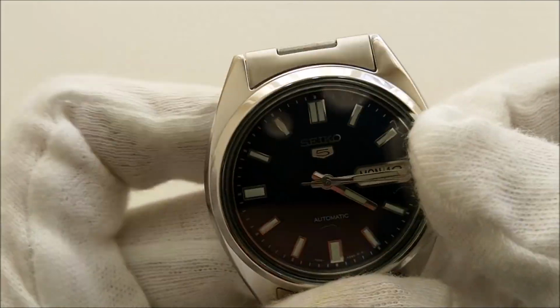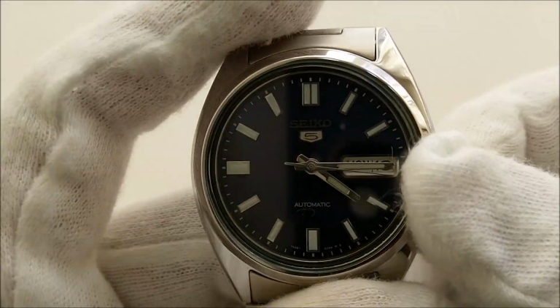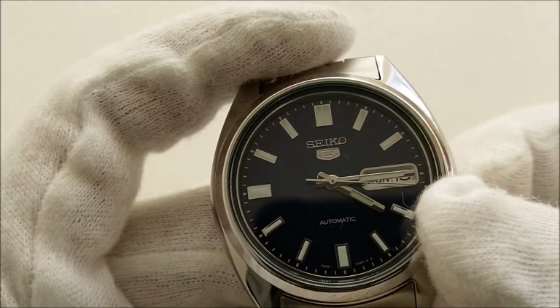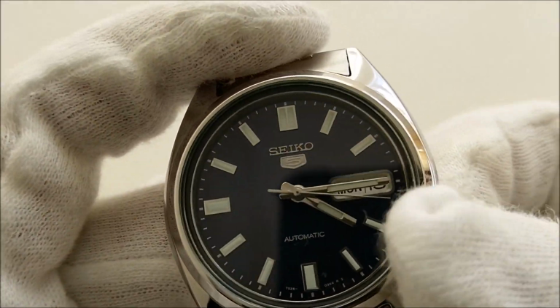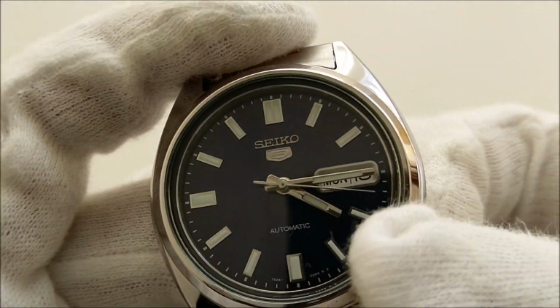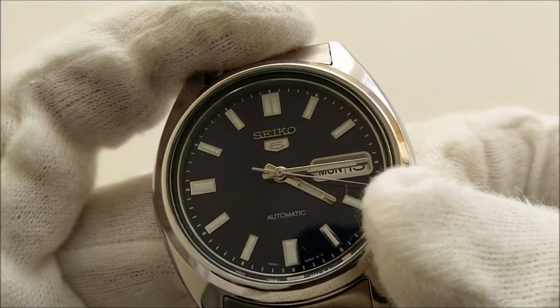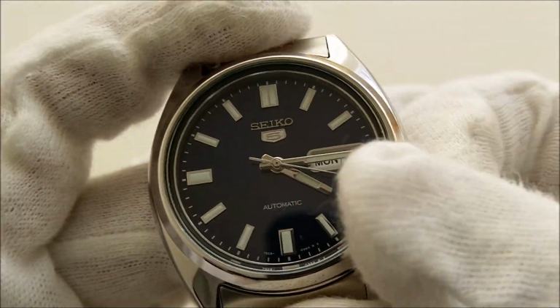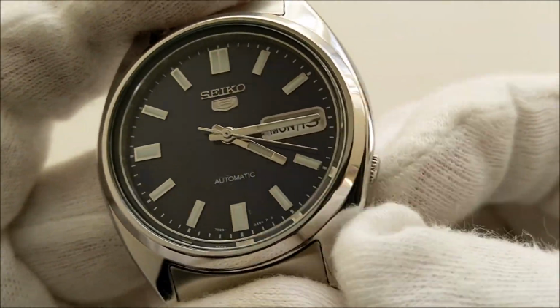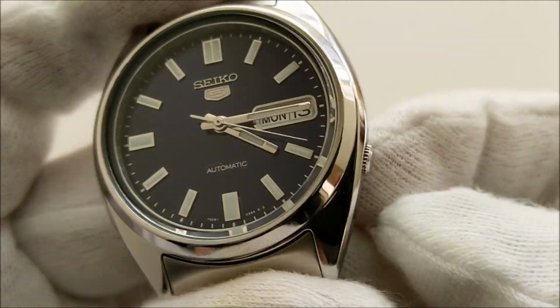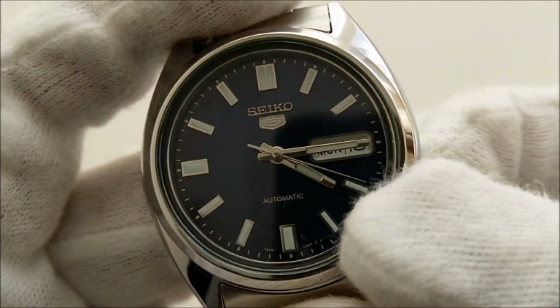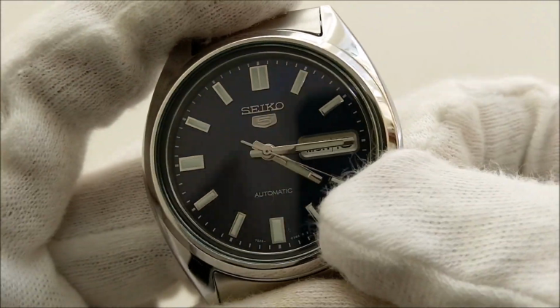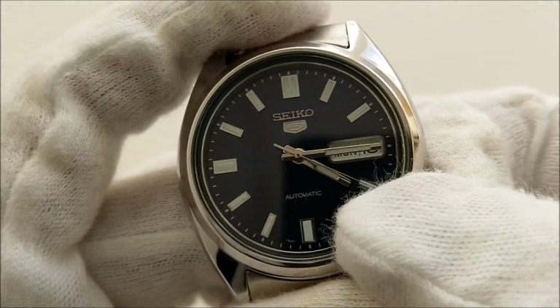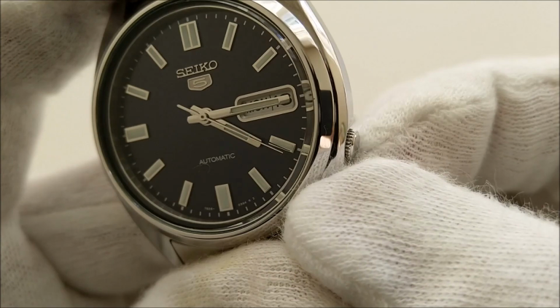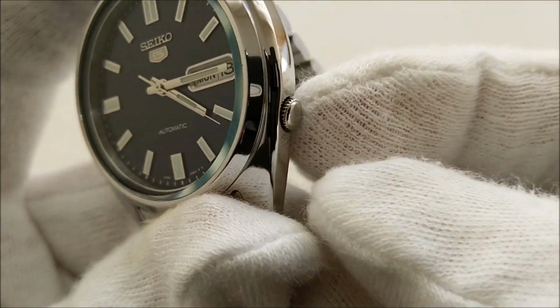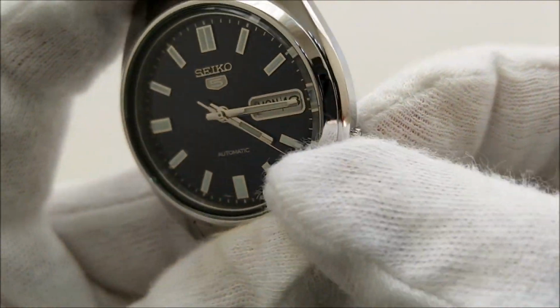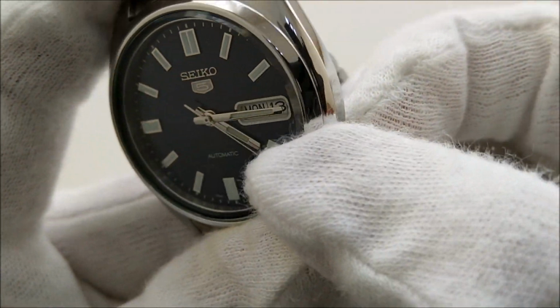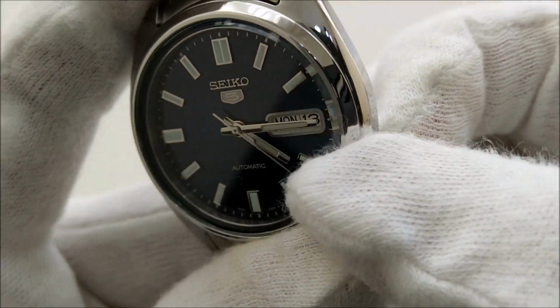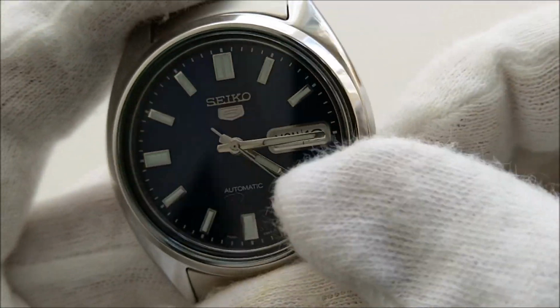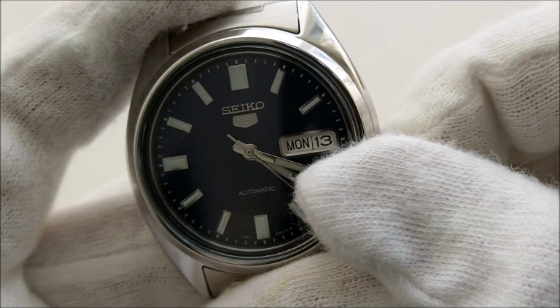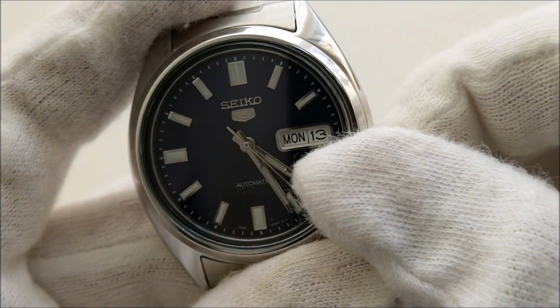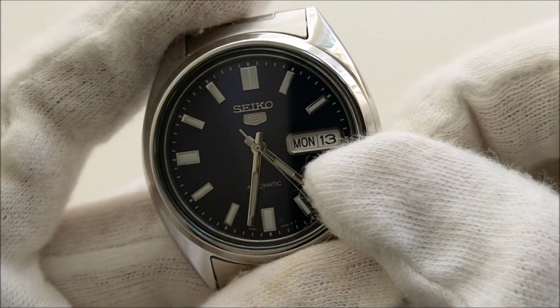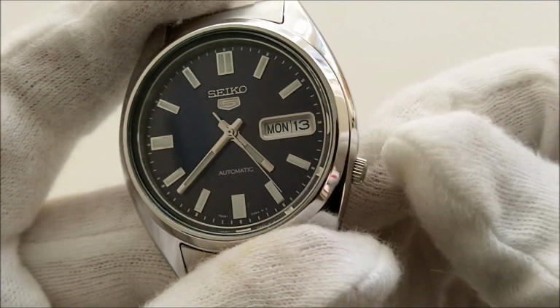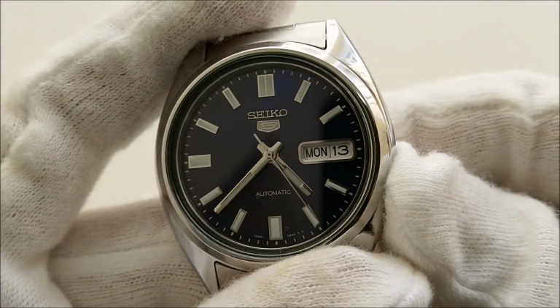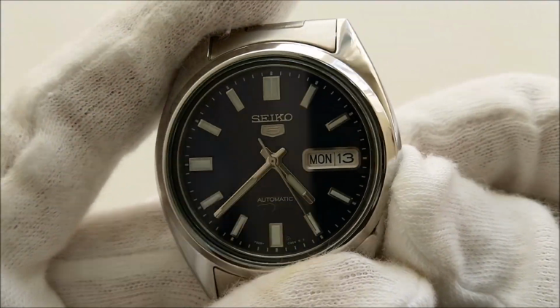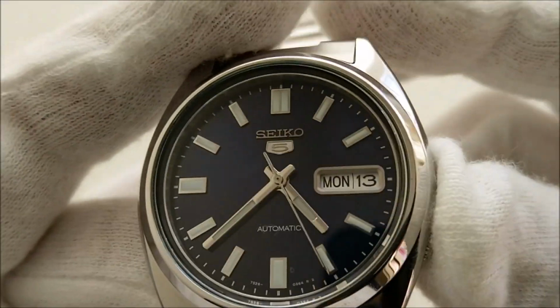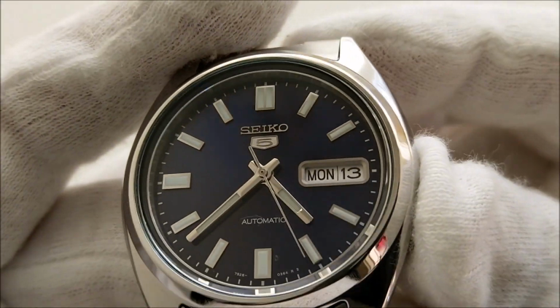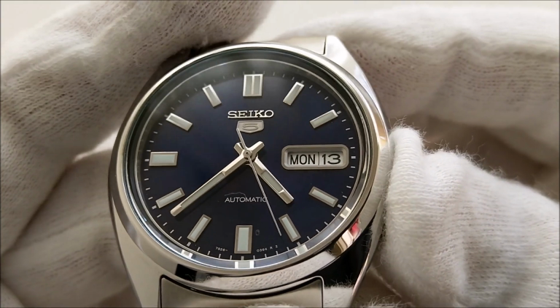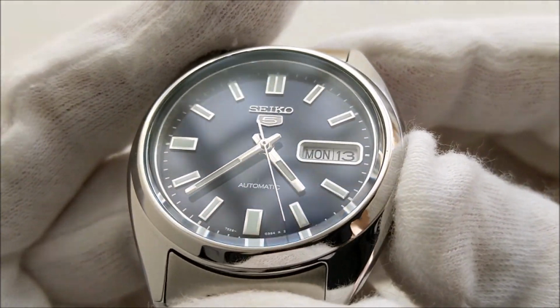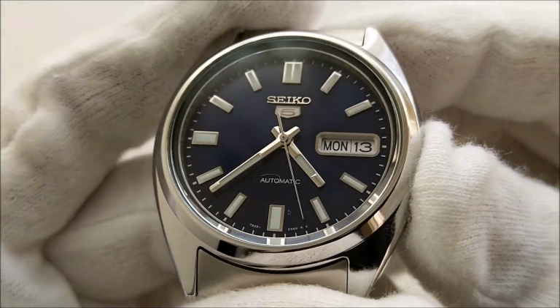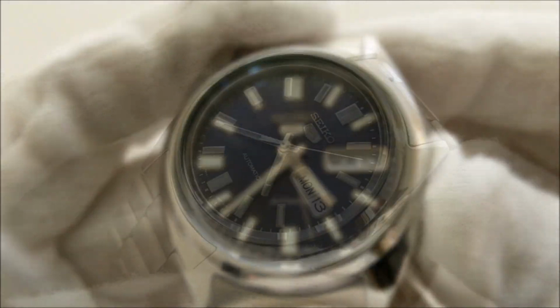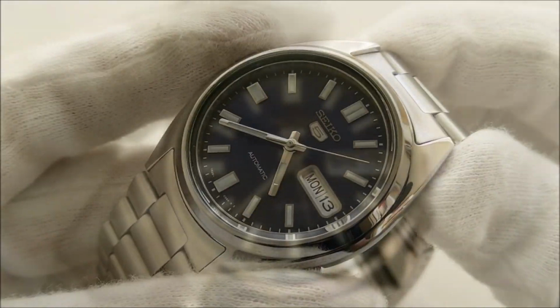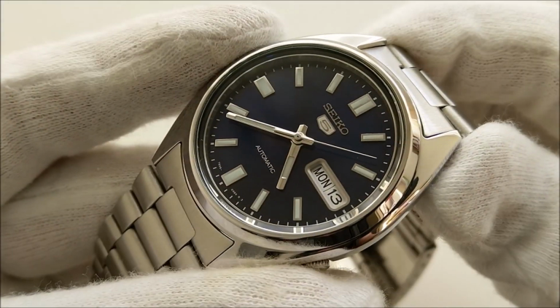There is also a day and date window framed by a metallic frame. Let me just move the hands away so that you can see them more clearly. There you go — a day and date window.